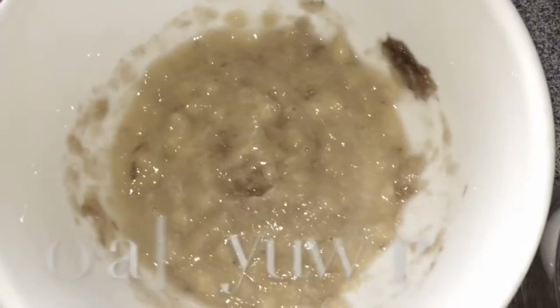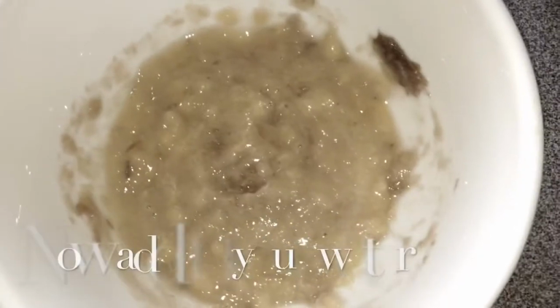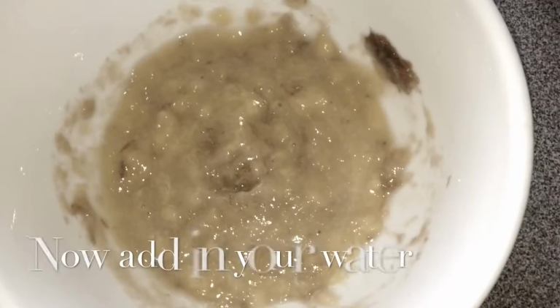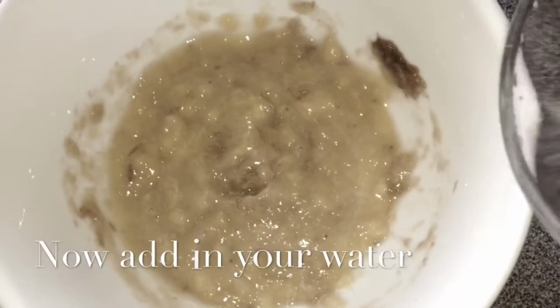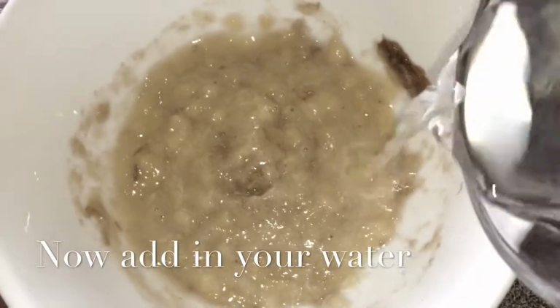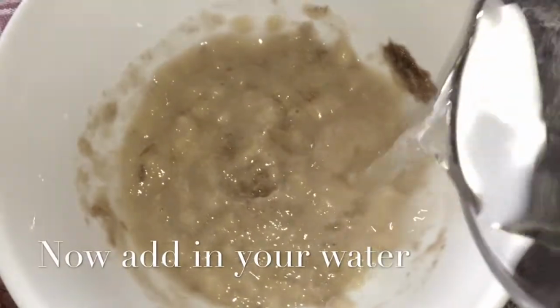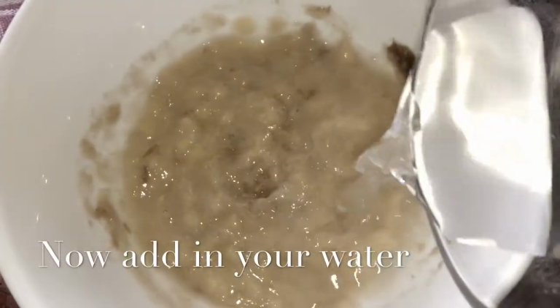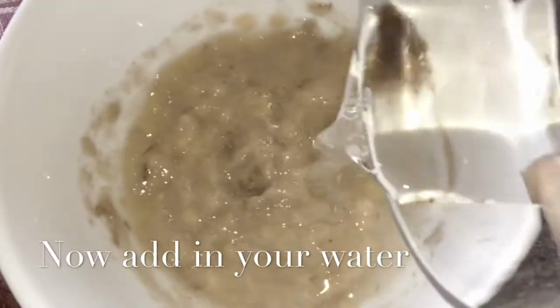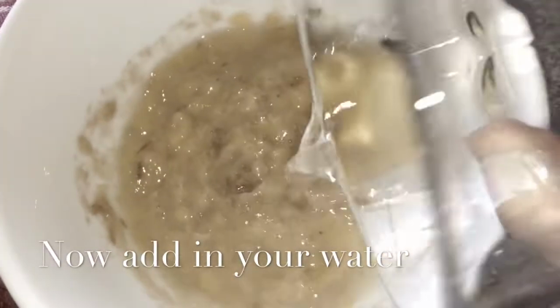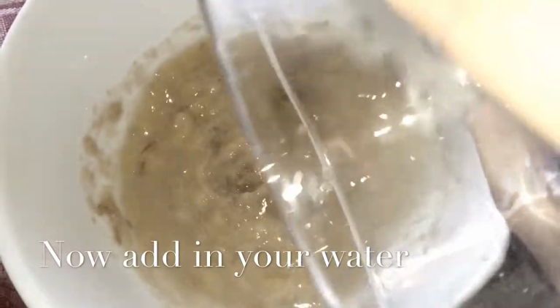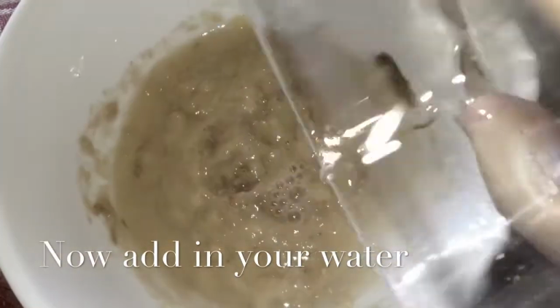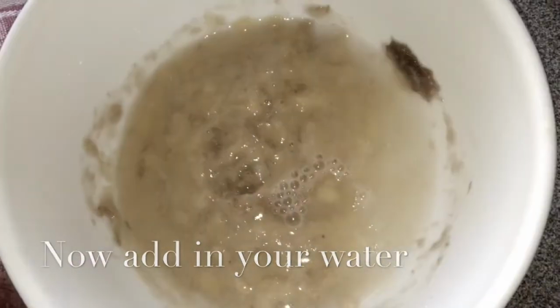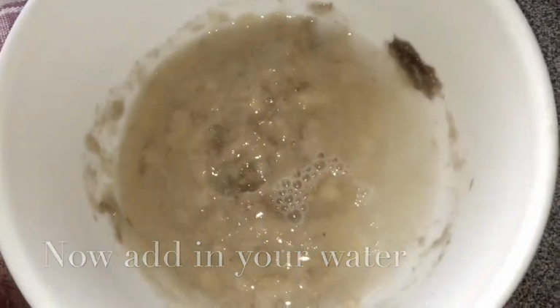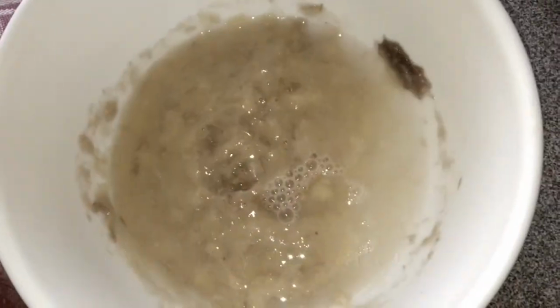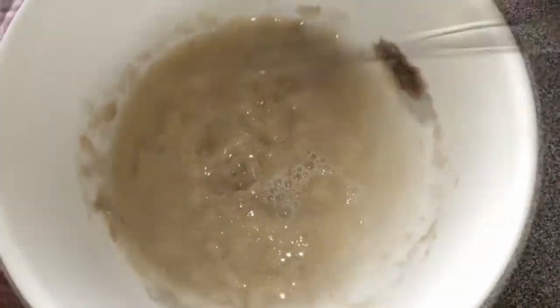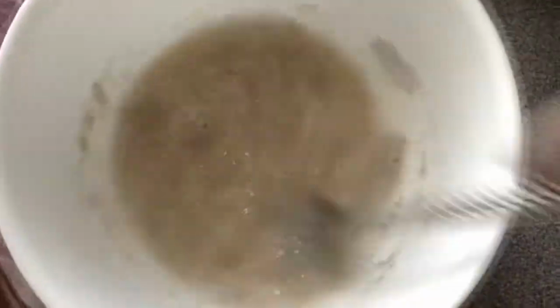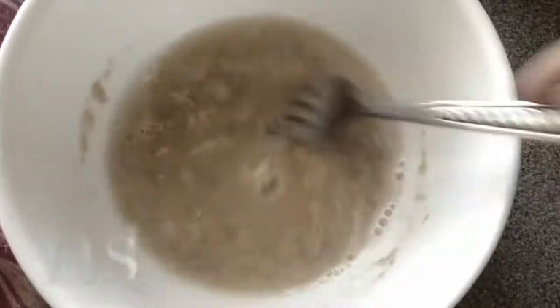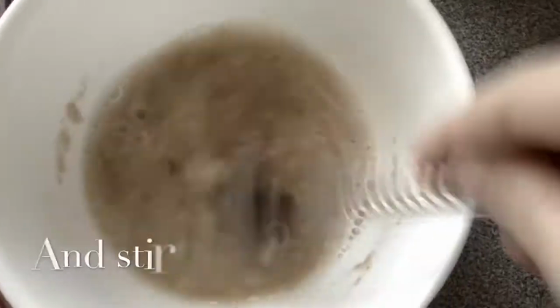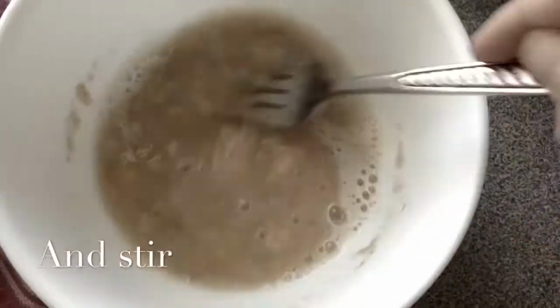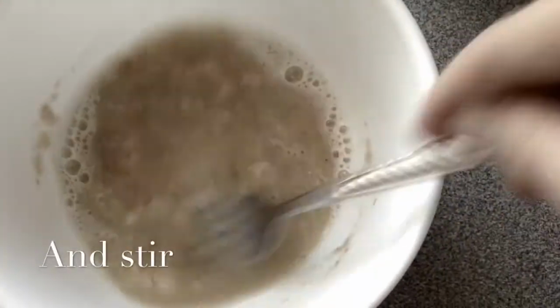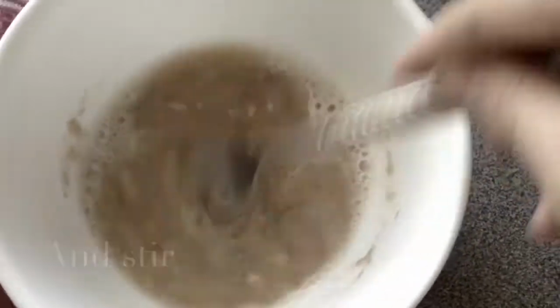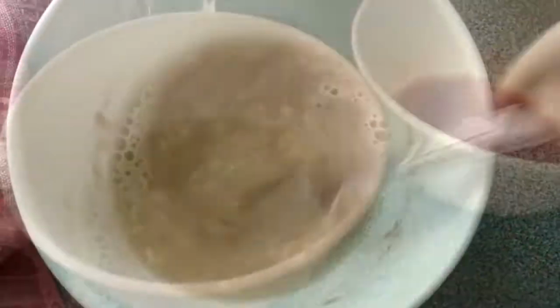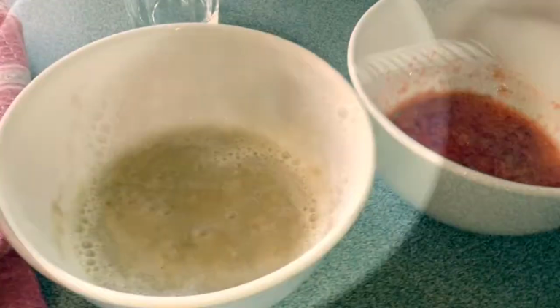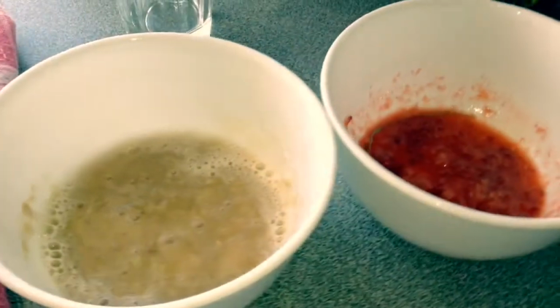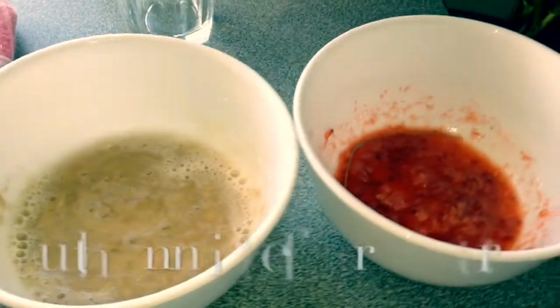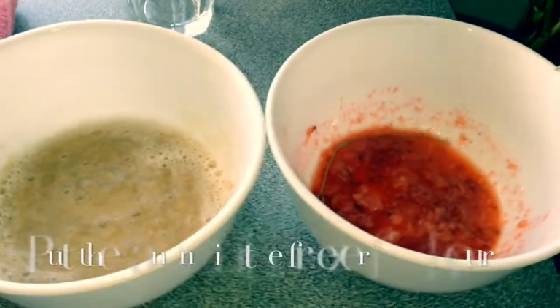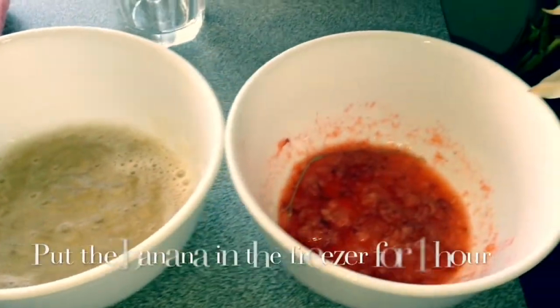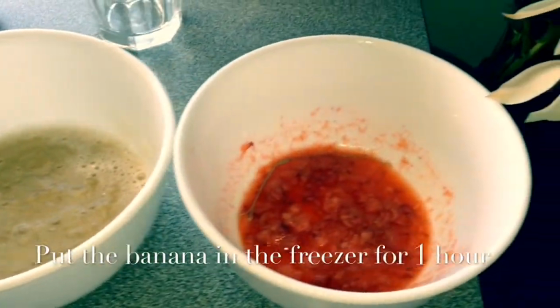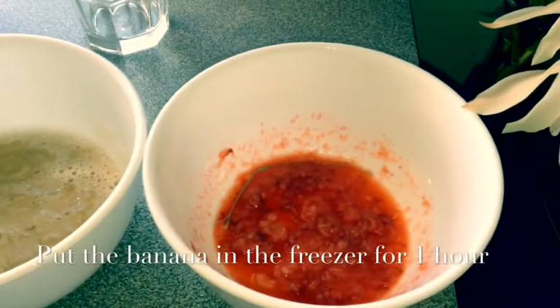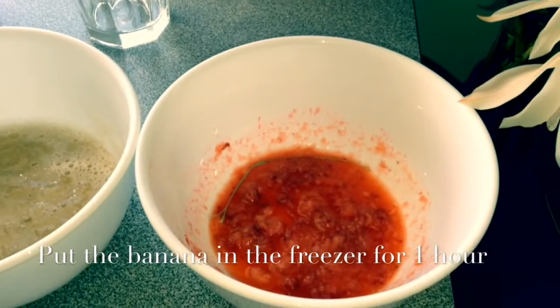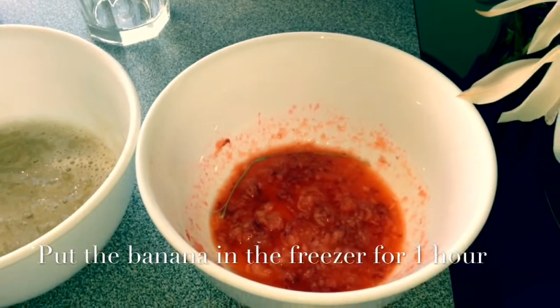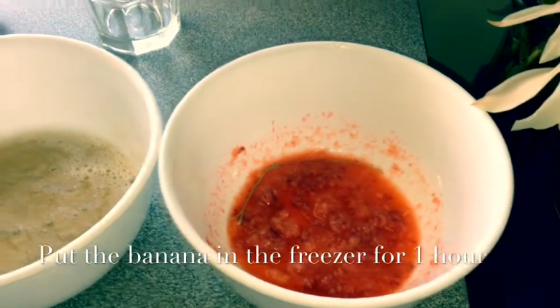Now we're going to add a bit of water into the banana mix and we're also going to stir it. You don't have to mash — you can just stir it through. Now we've got both our mixtures ready.